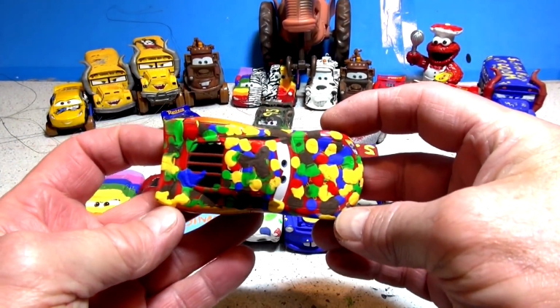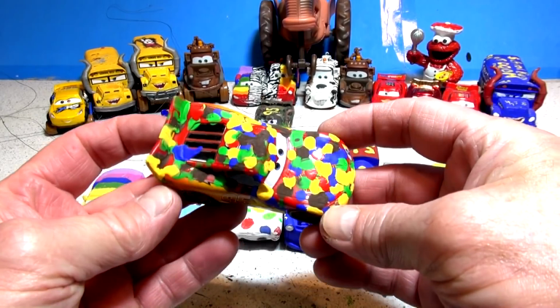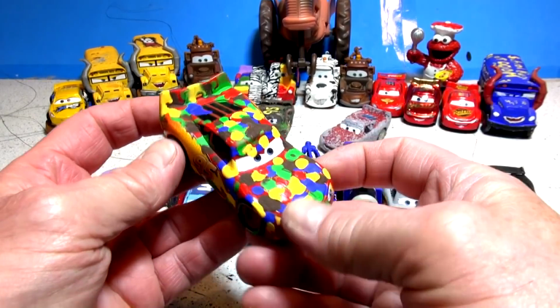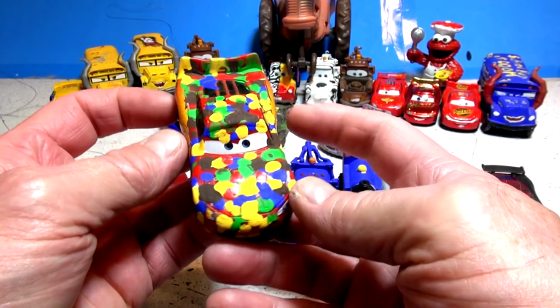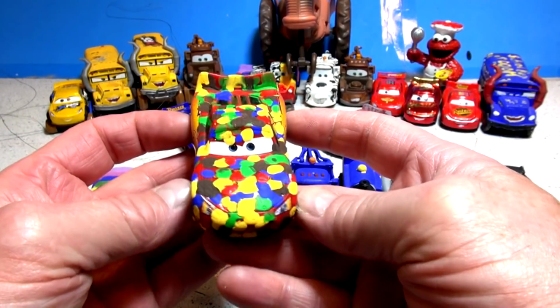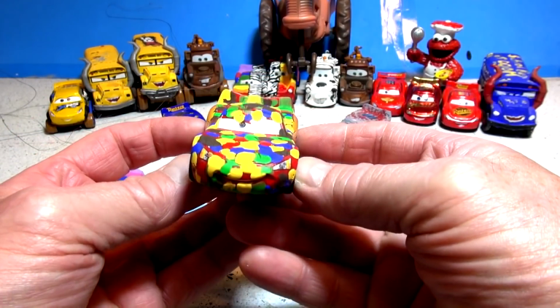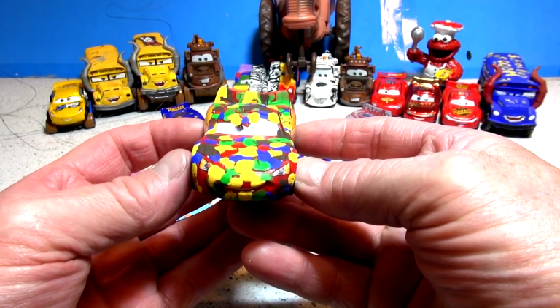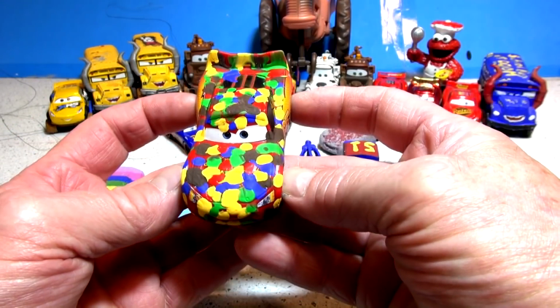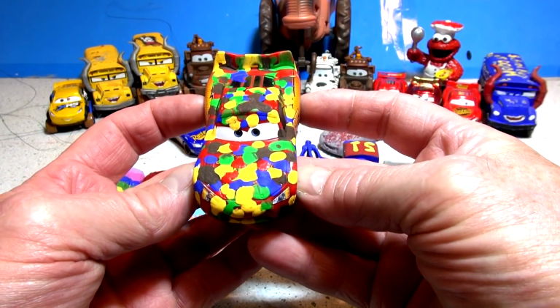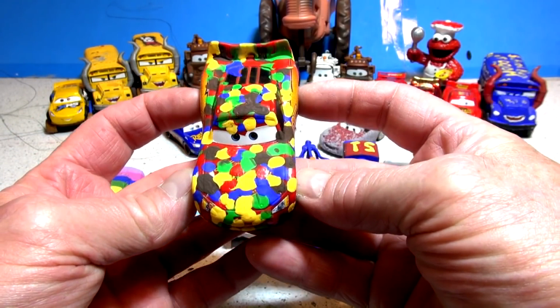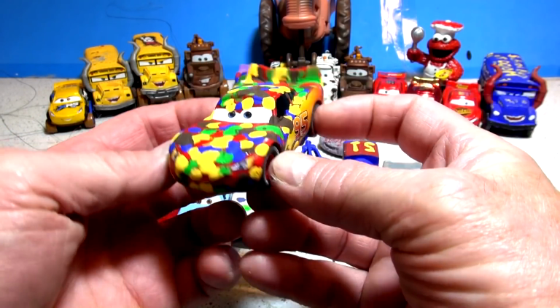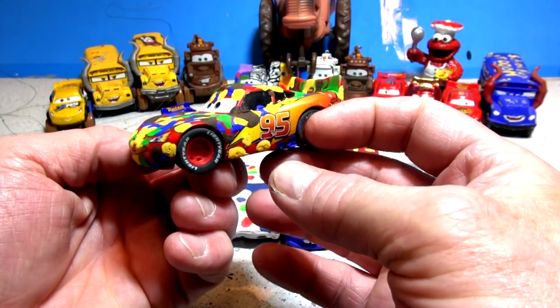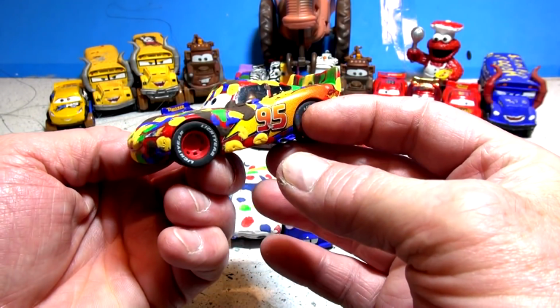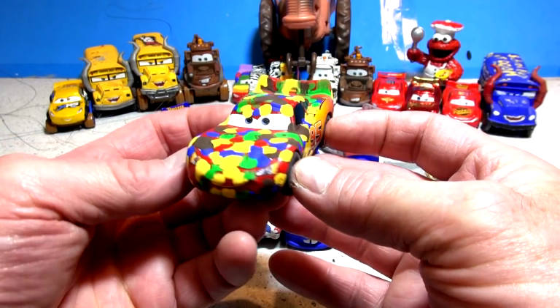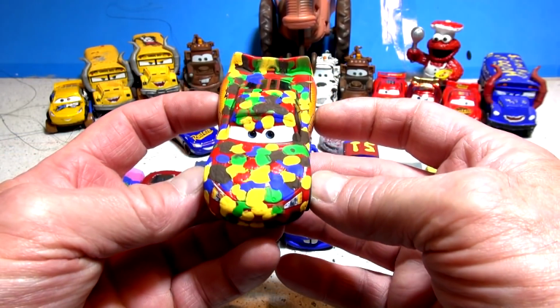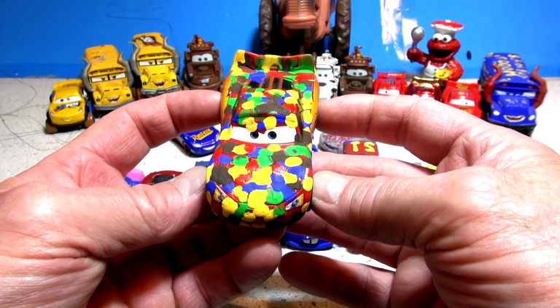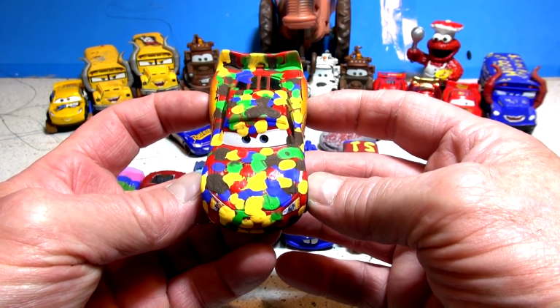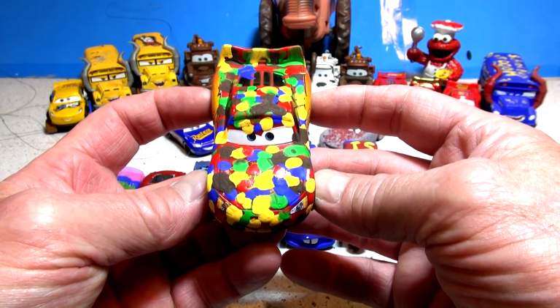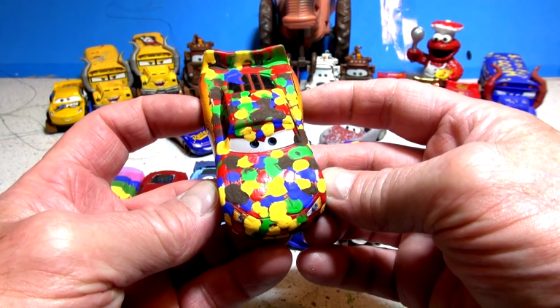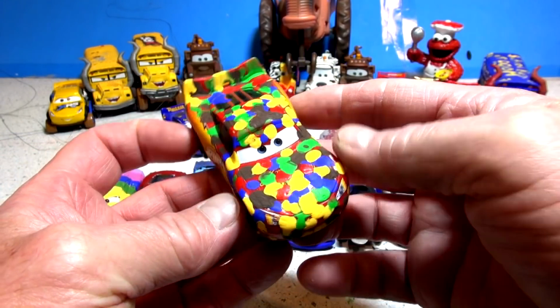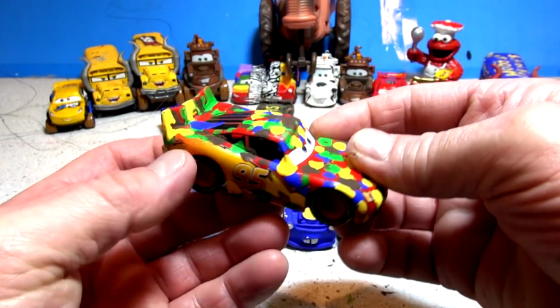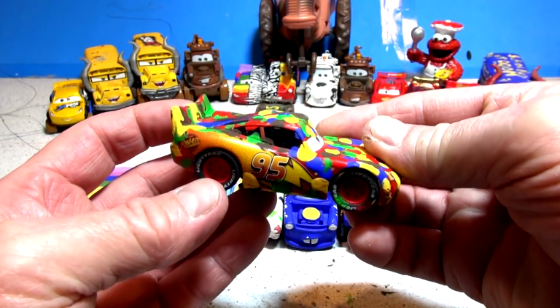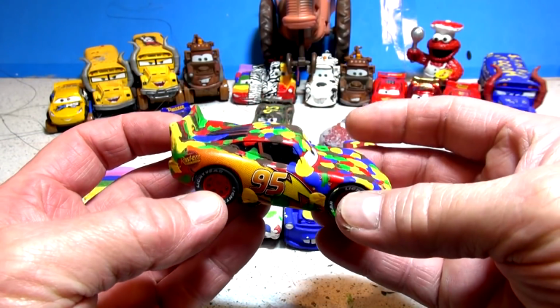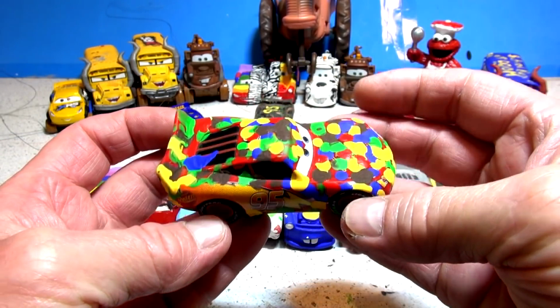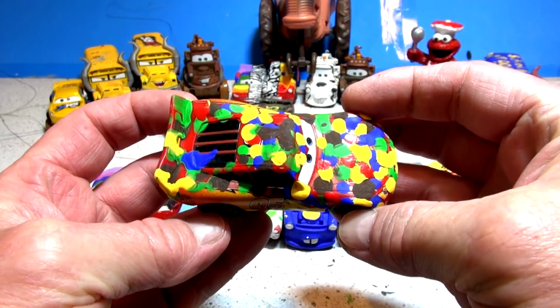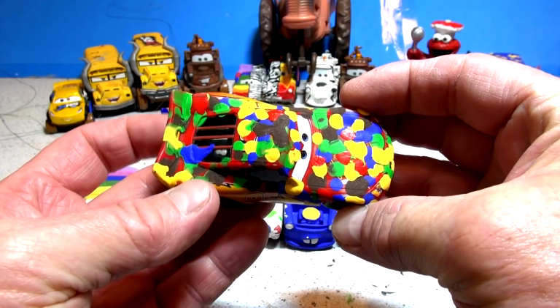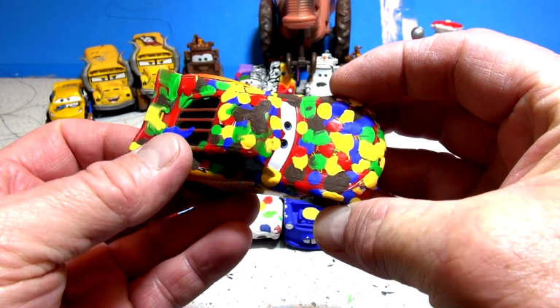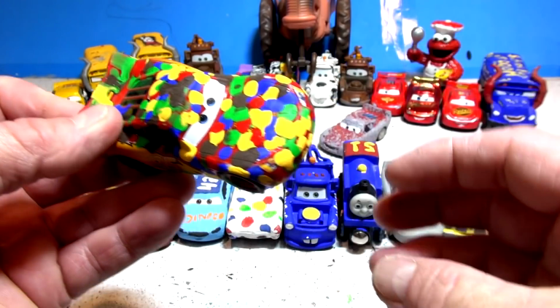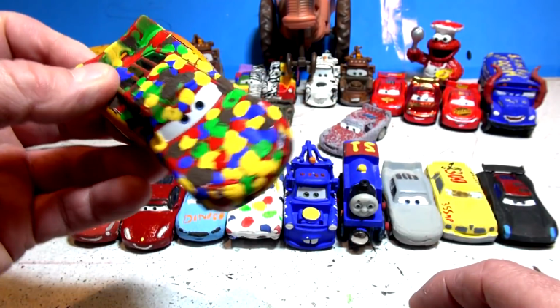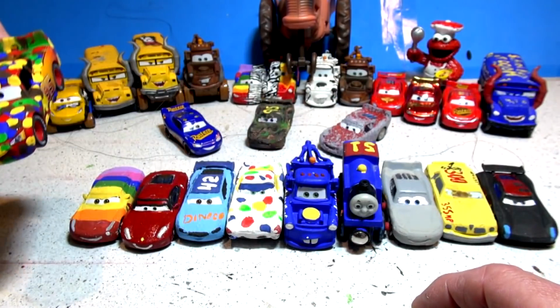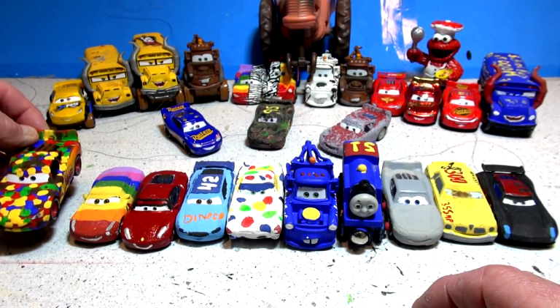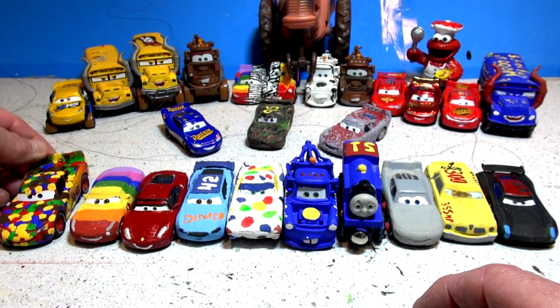The first one Kevin the Hype Train chose was Candy McQueen. This is Lightning McQueen covered with the colors of M&Ms to make it look really colorful. He was in a video not long ago — the M&M video.